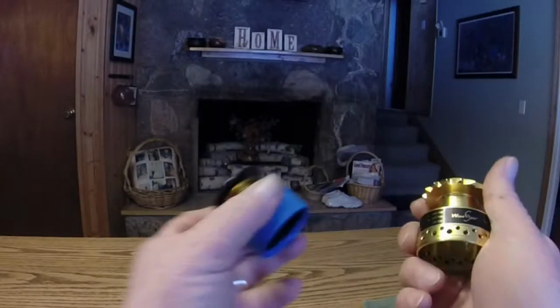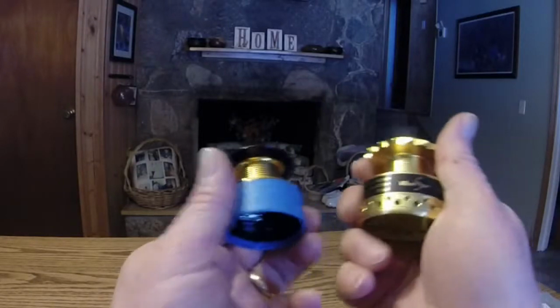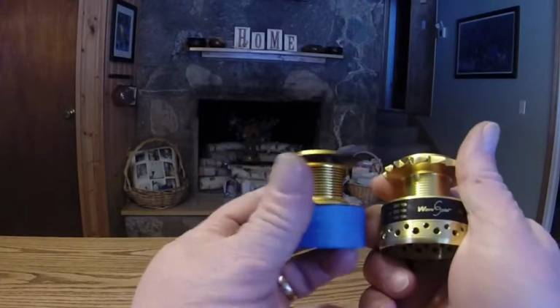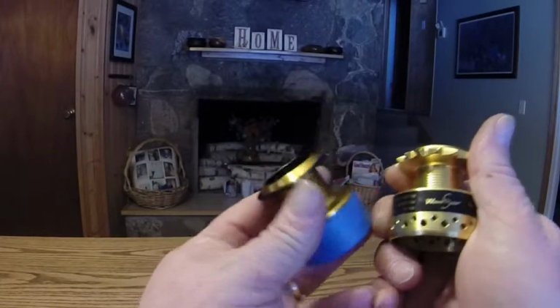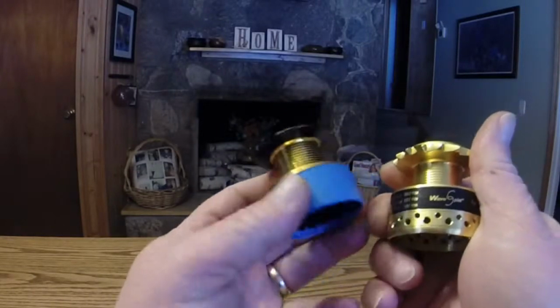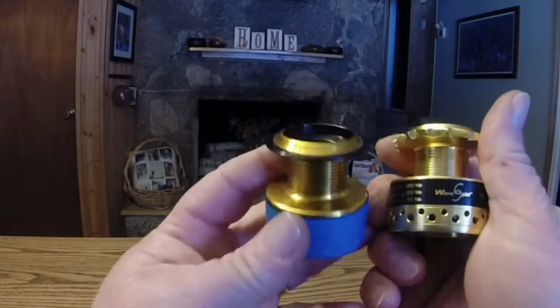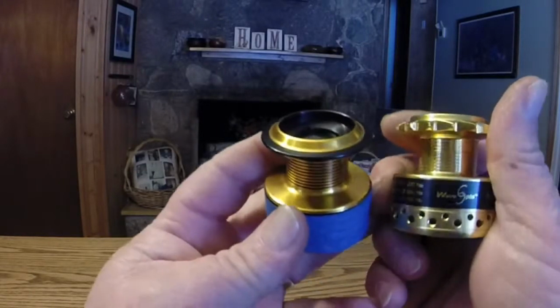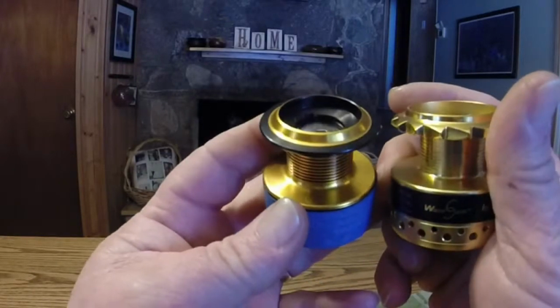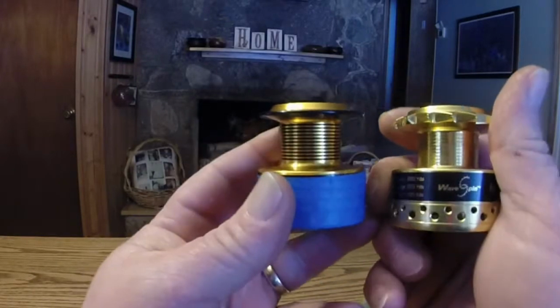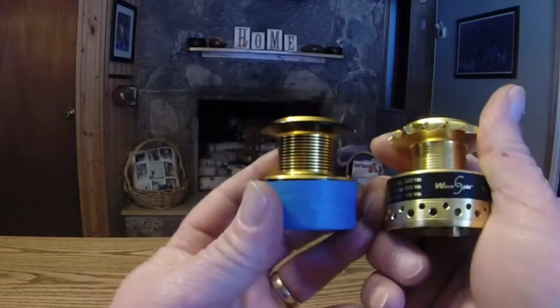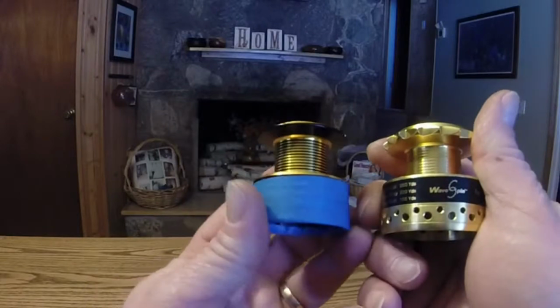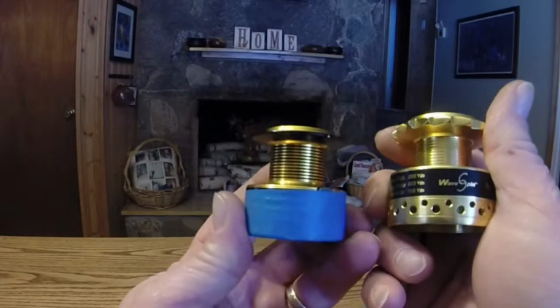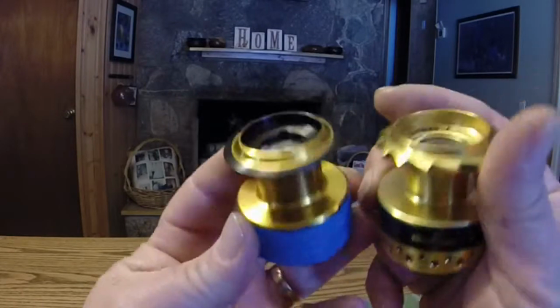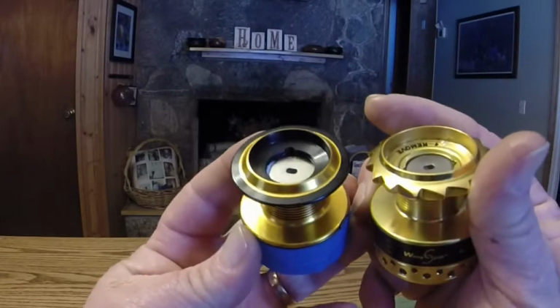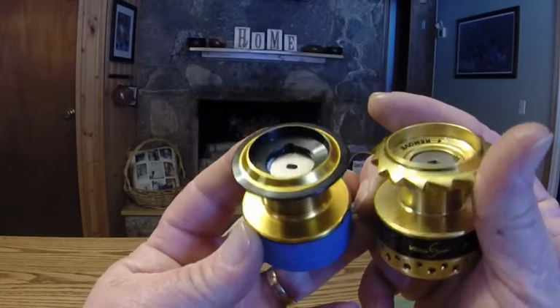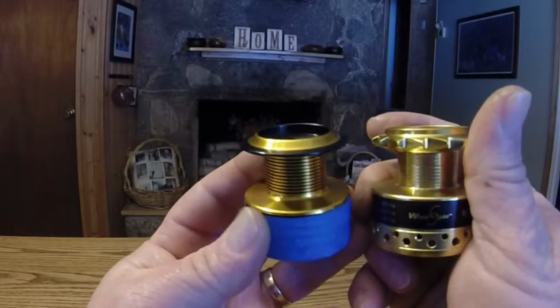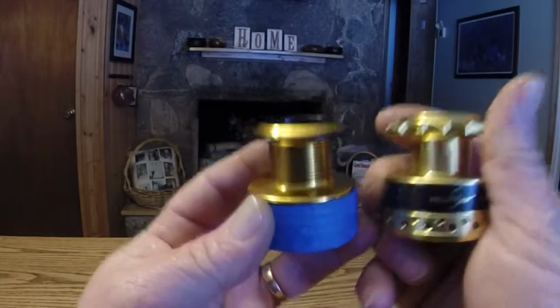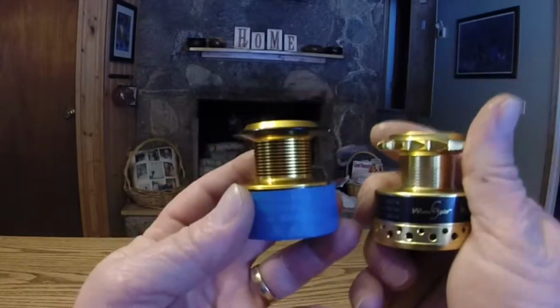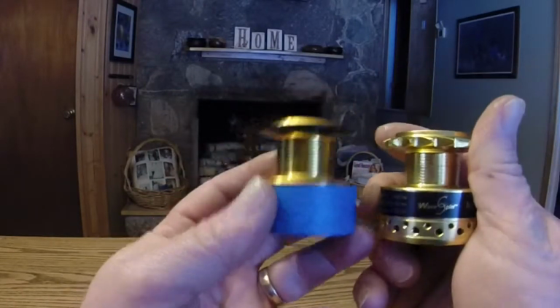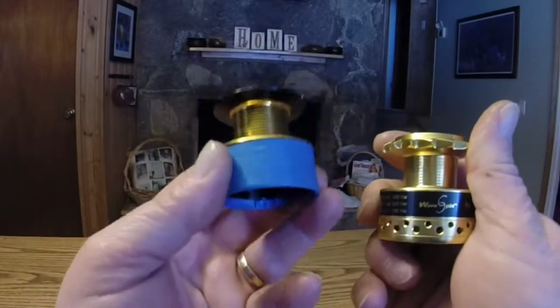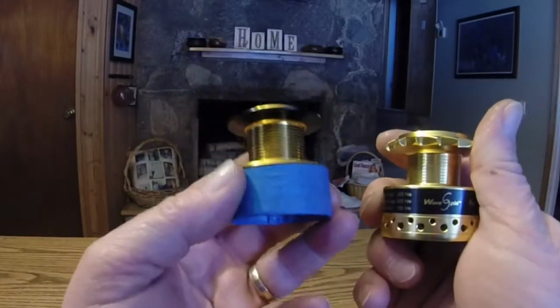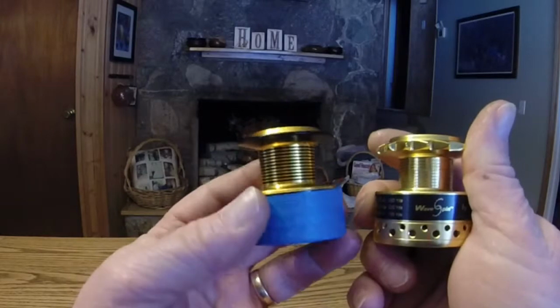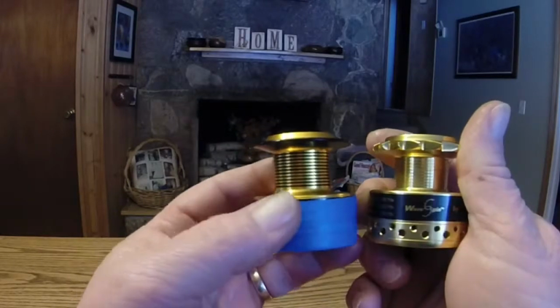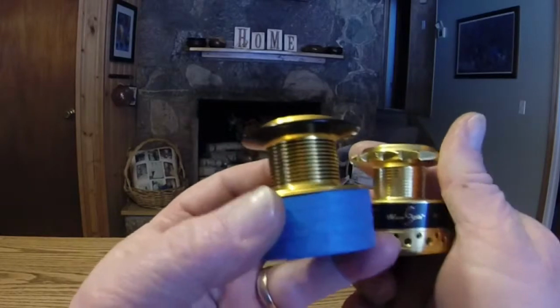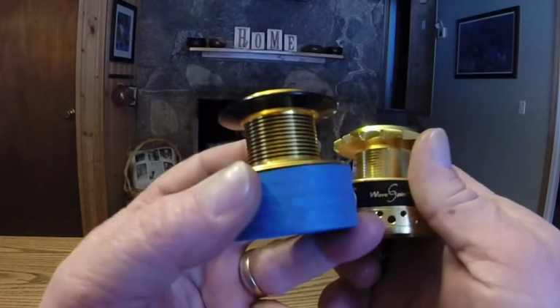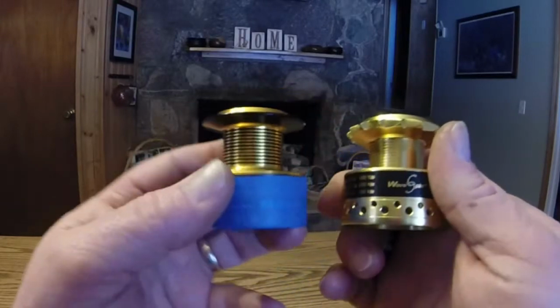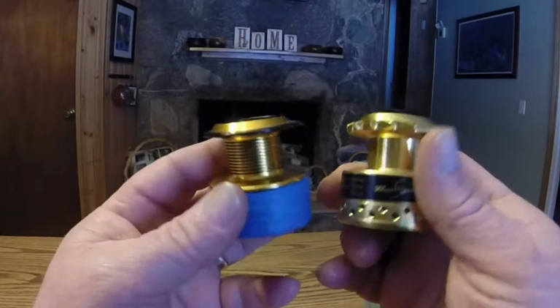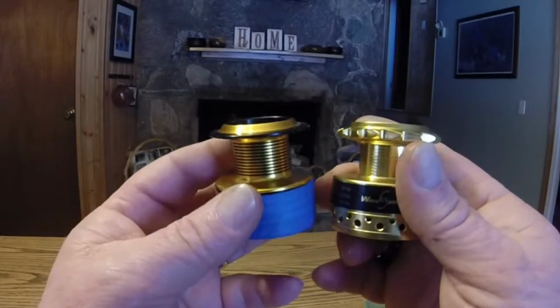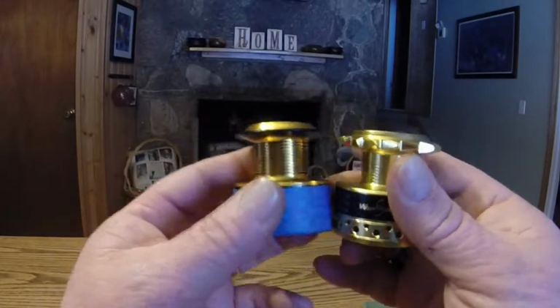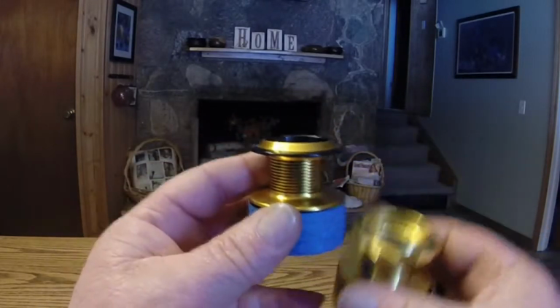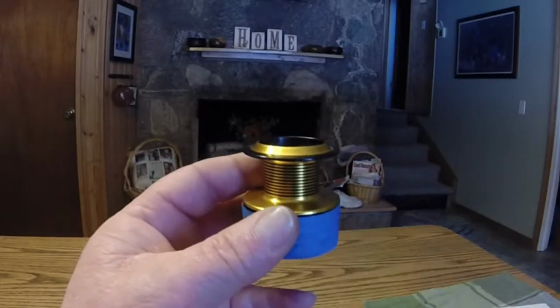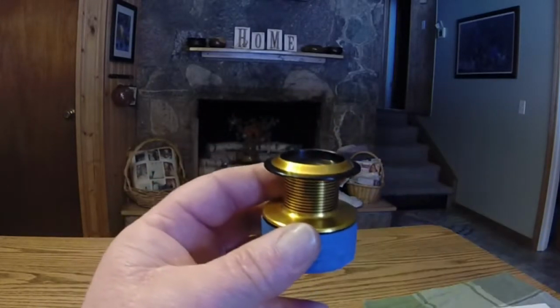Hey, one more time and real quickly — I got to thinking, which I do once in a while. As long as I've got both types of spools out here — both Wave Spin and a standard spool — I want to show you one more thing that's very unique to Wave Spin.